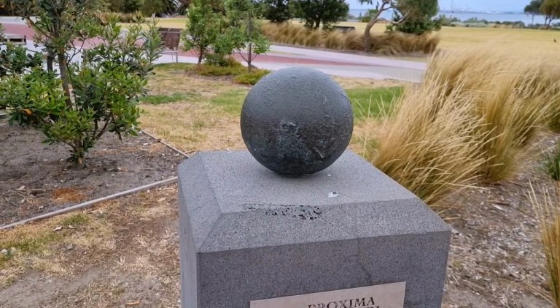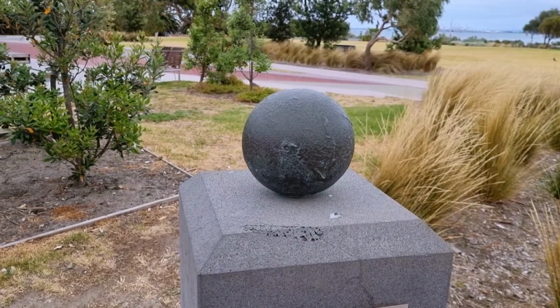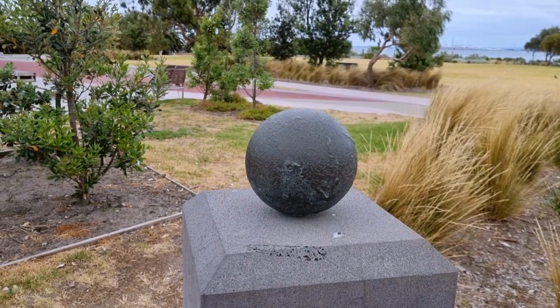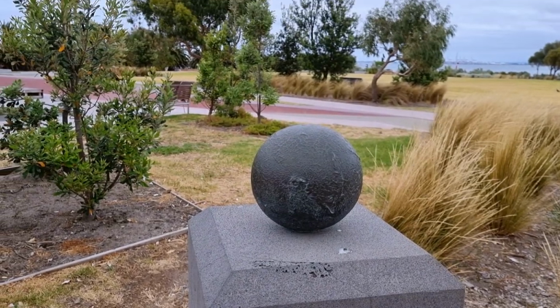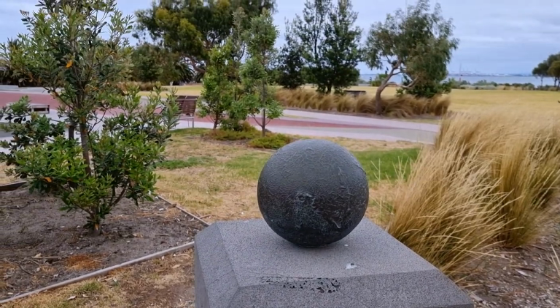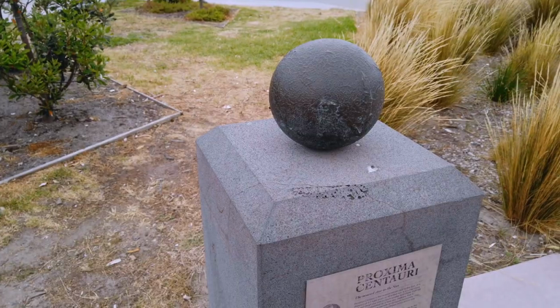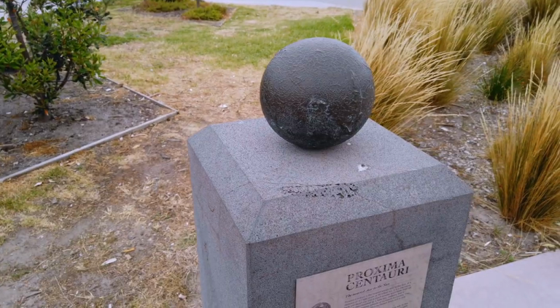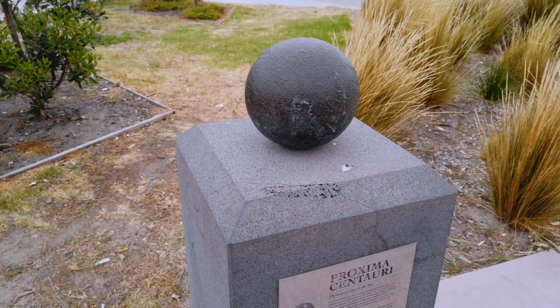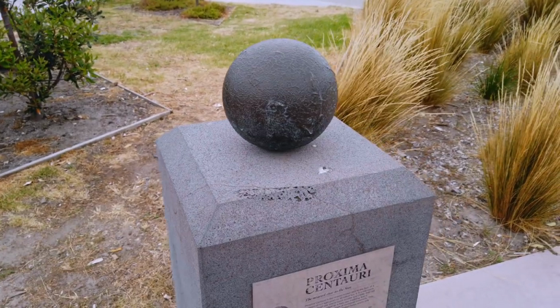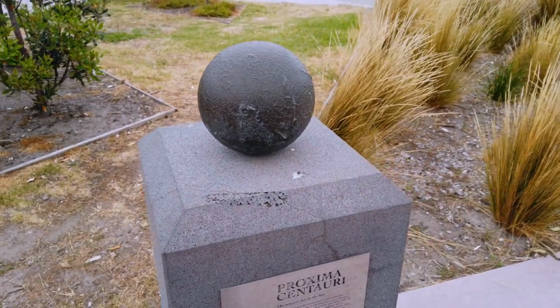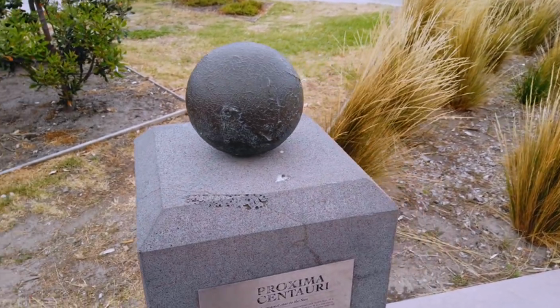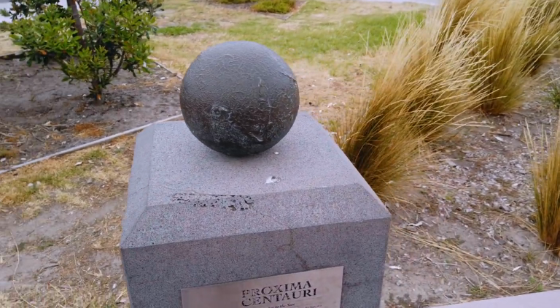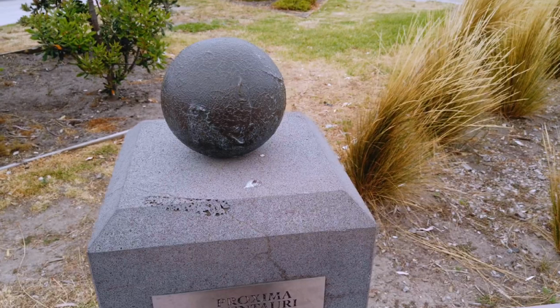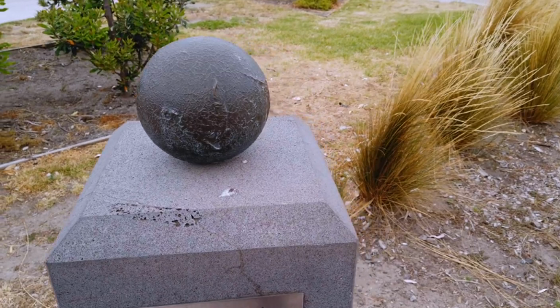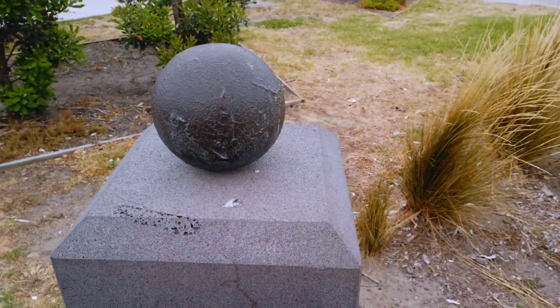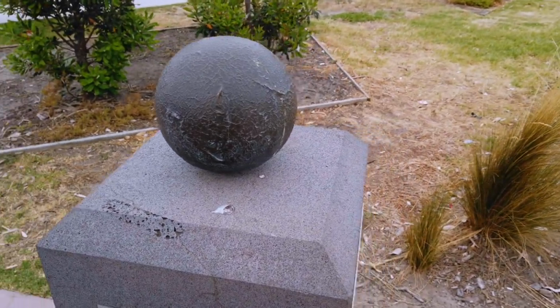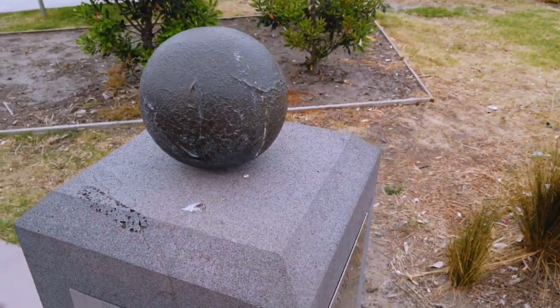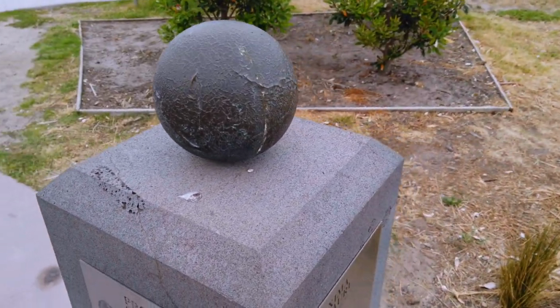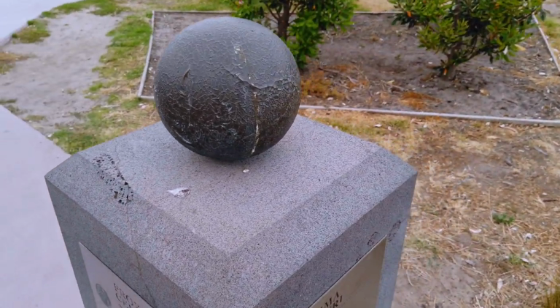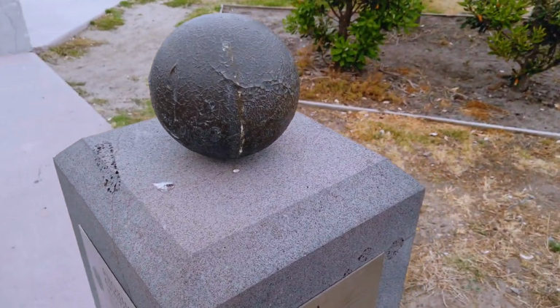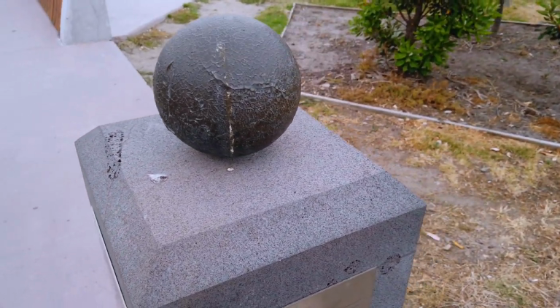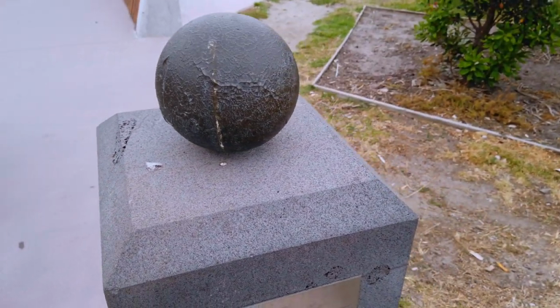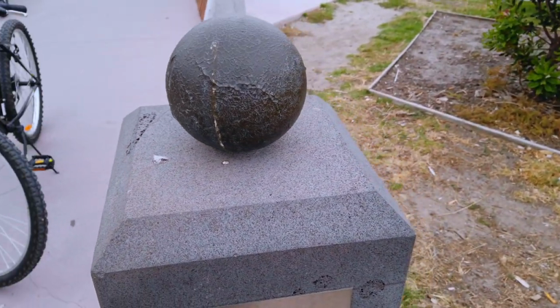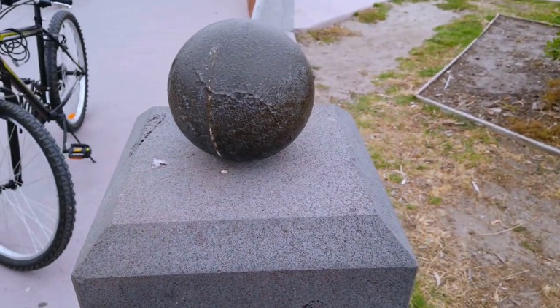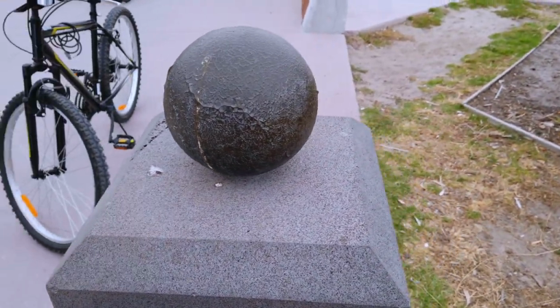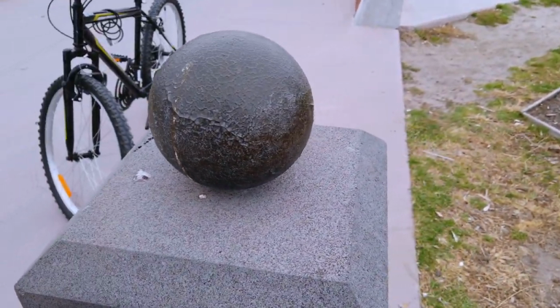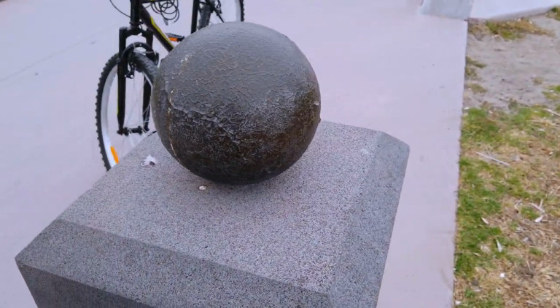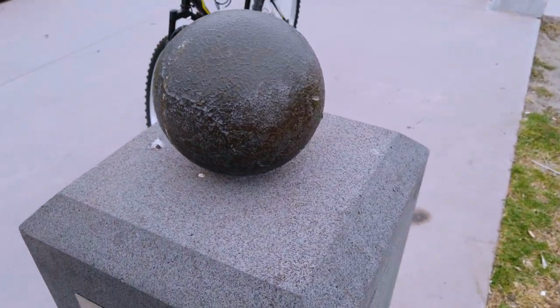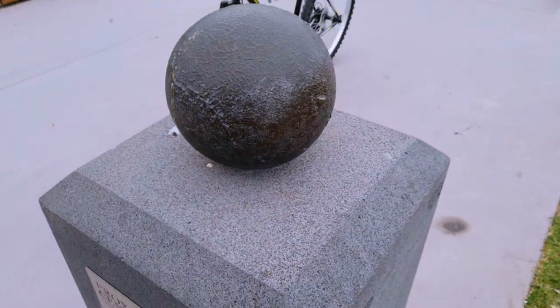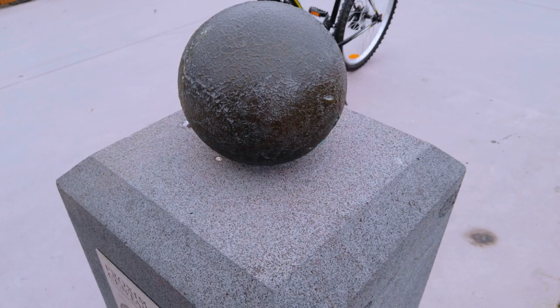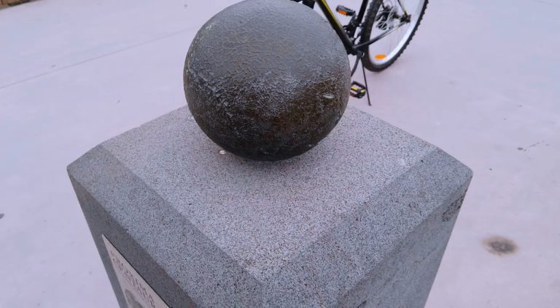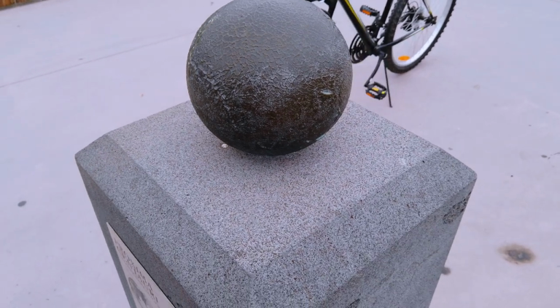We managed to find all the sculptures, although we almost missed some of them on our ride. I hope you enjoyed this guide and are able to find all the sculptures on your visit.